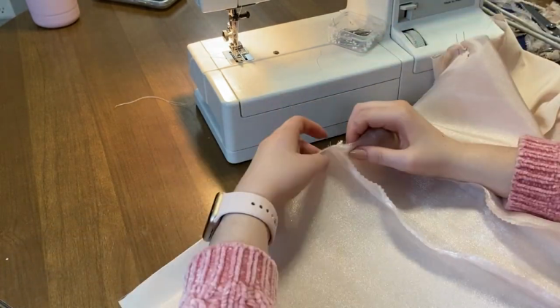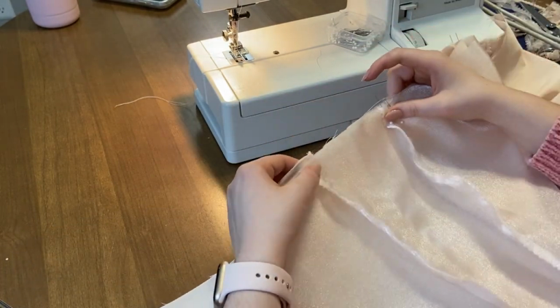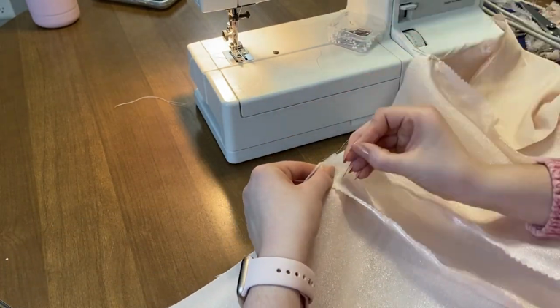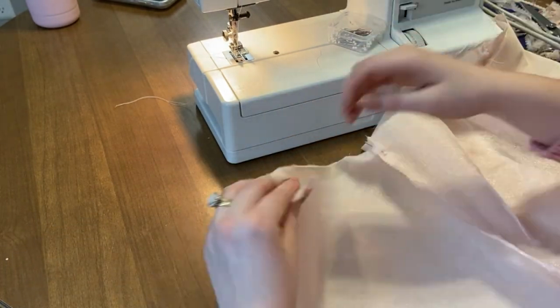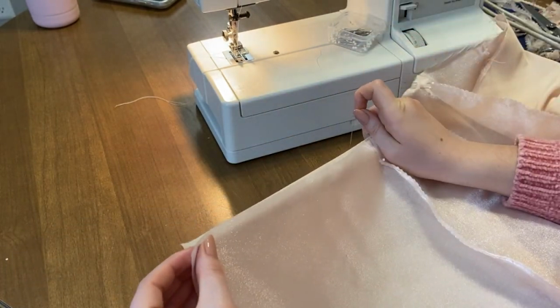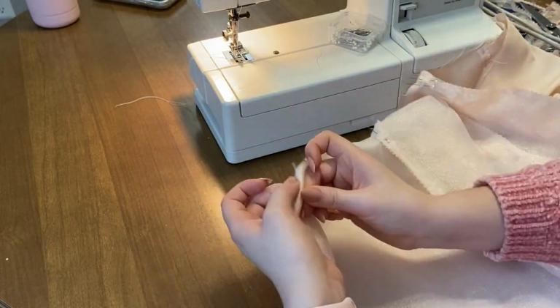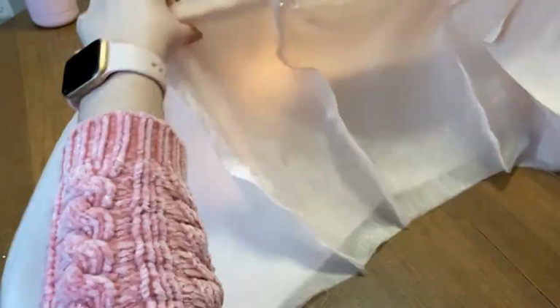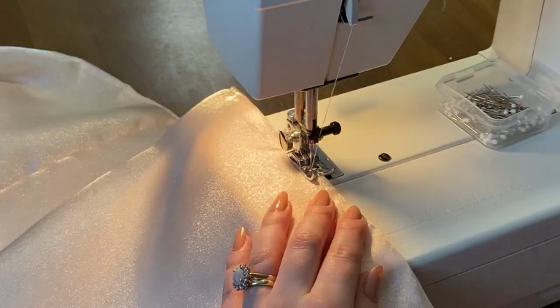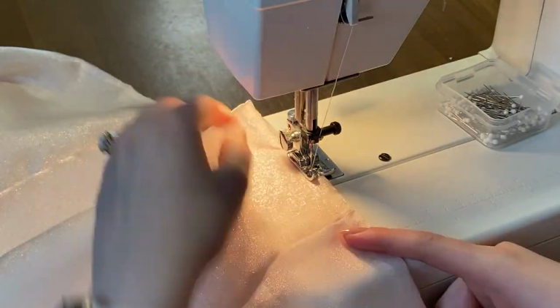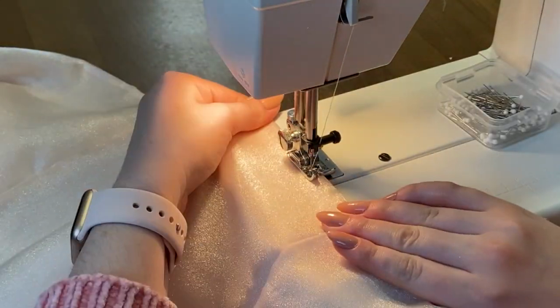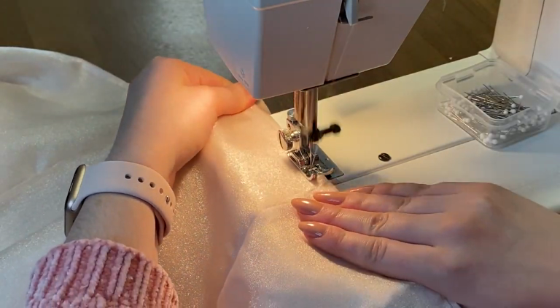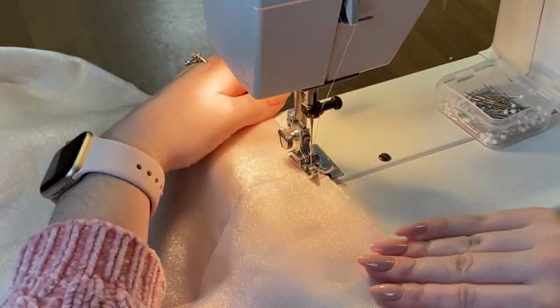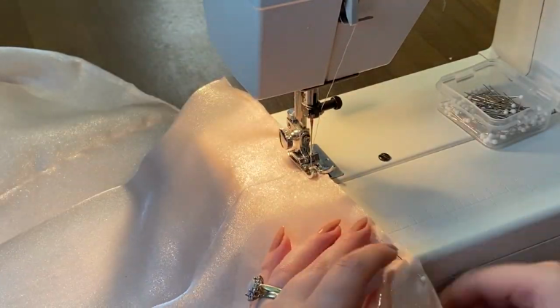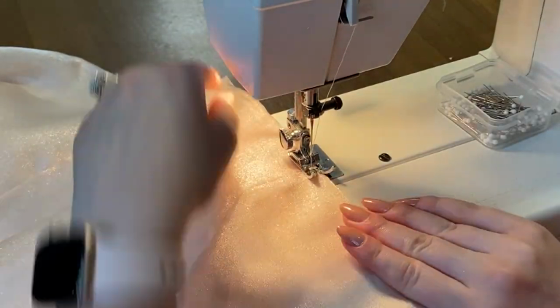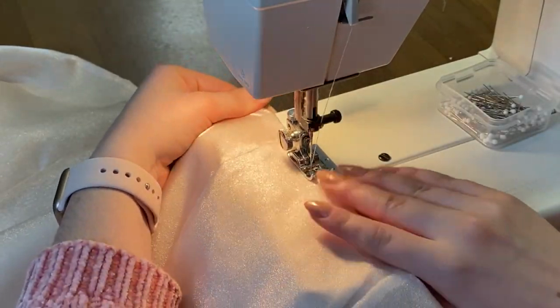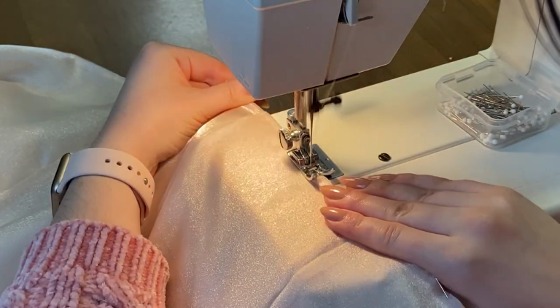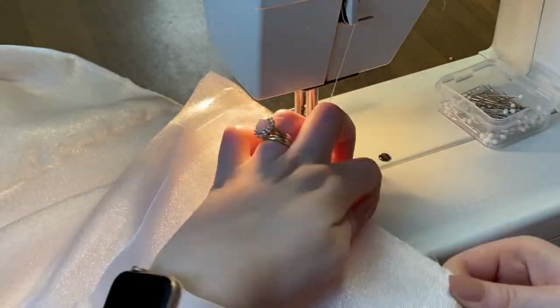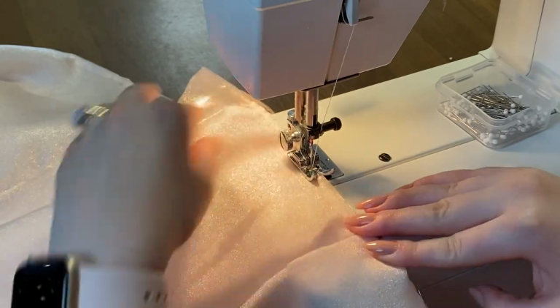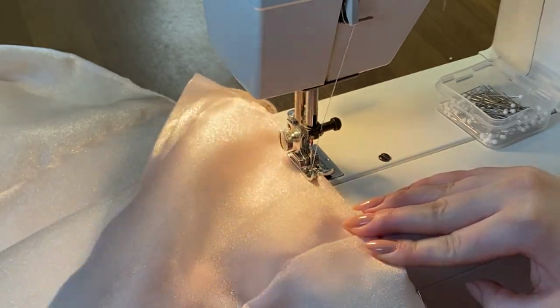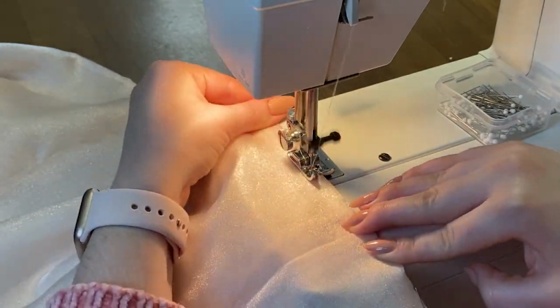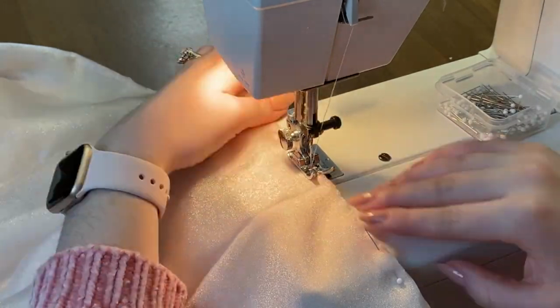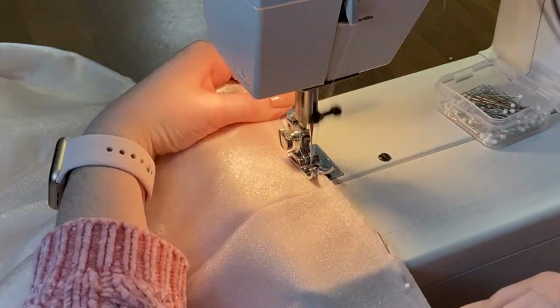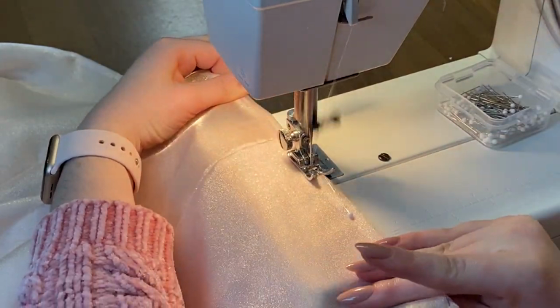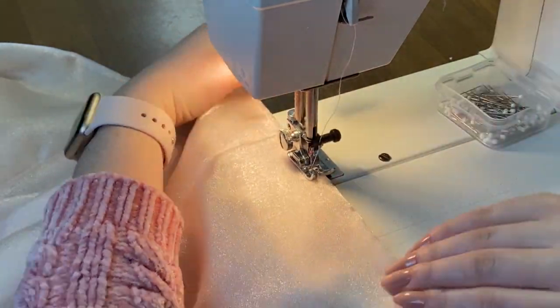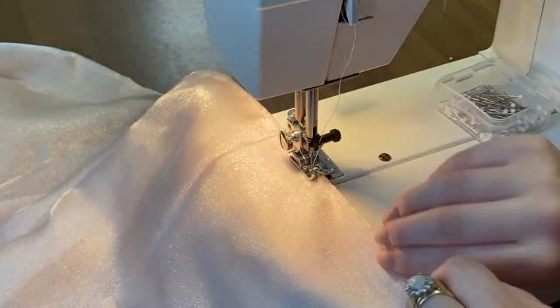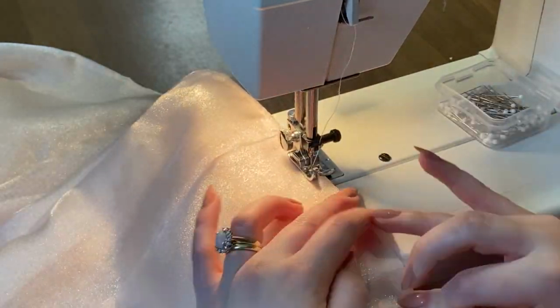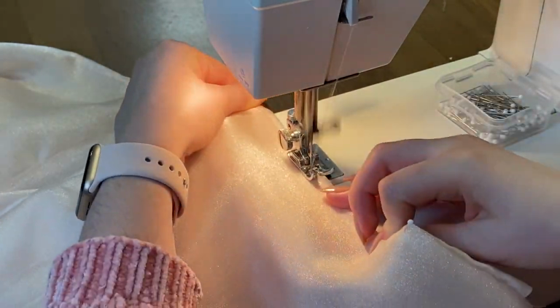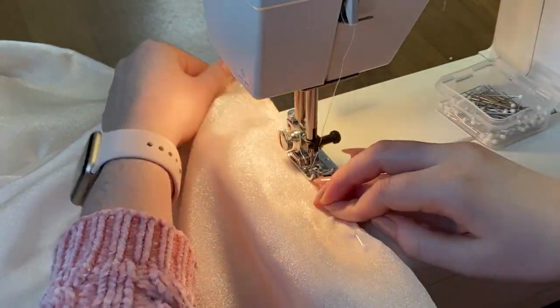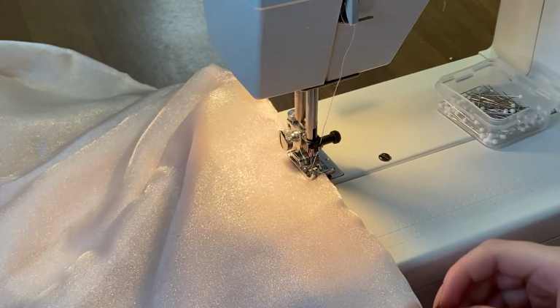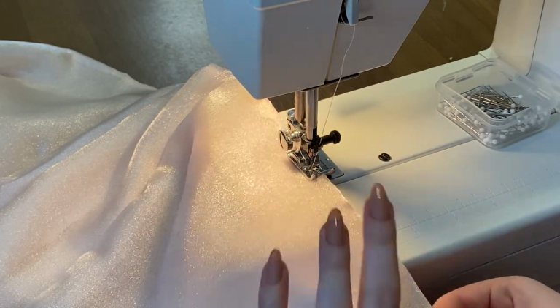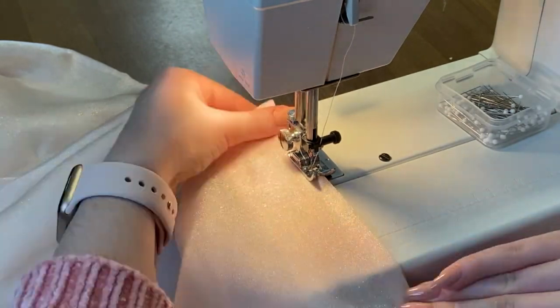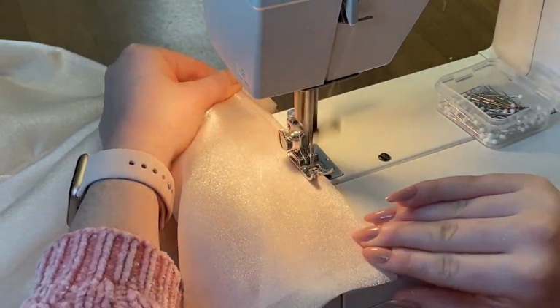Once you have sewn those all together along the top, you can flip it over and do a really nice straight stitch along the top just to make sure everything is staying down and in place.